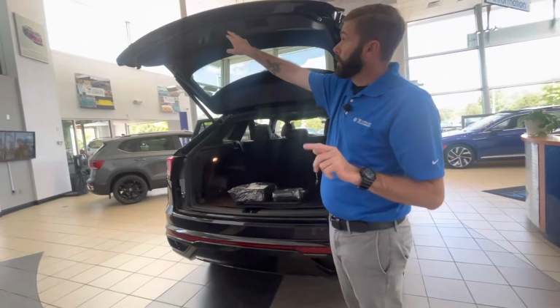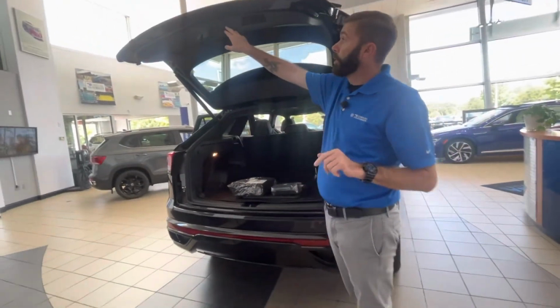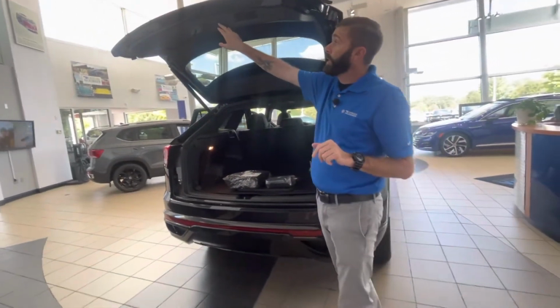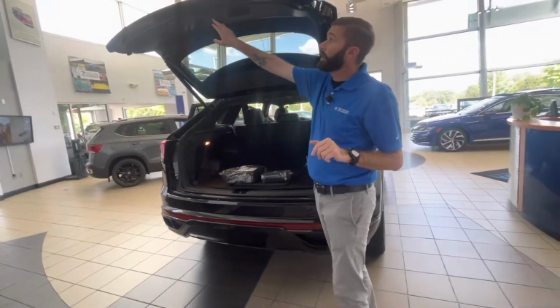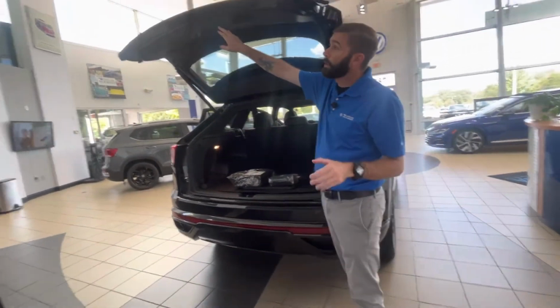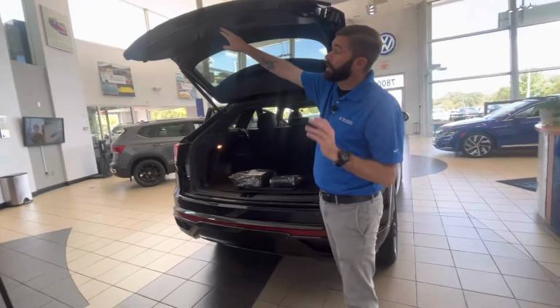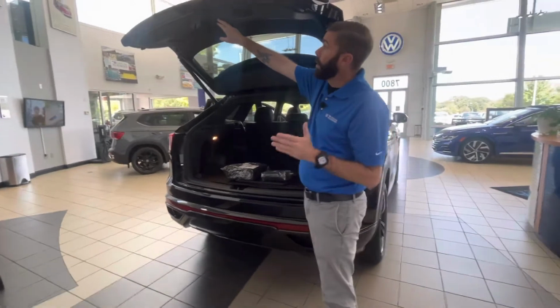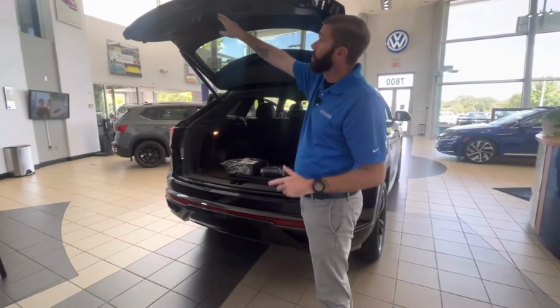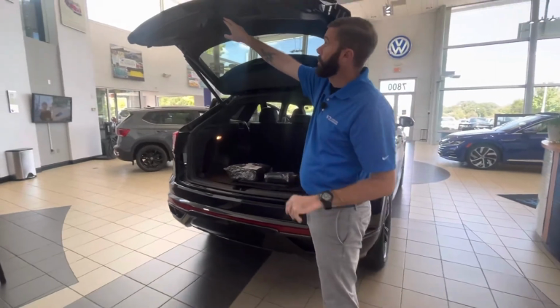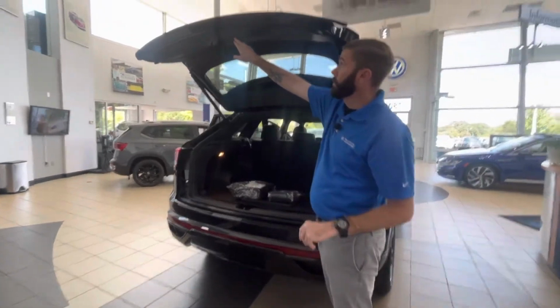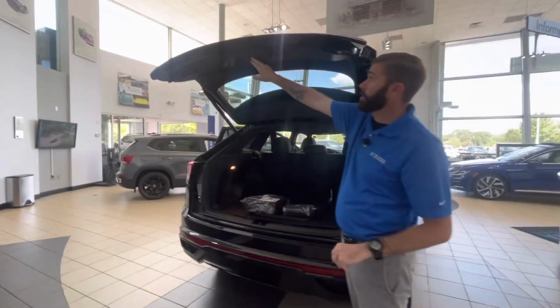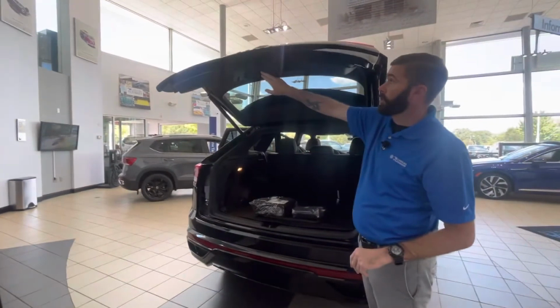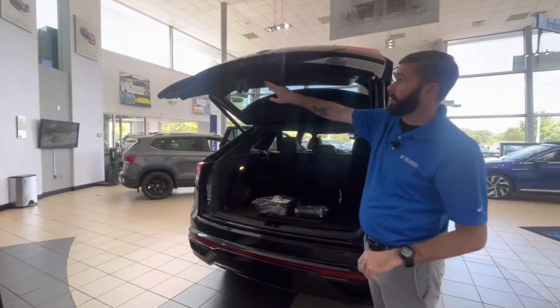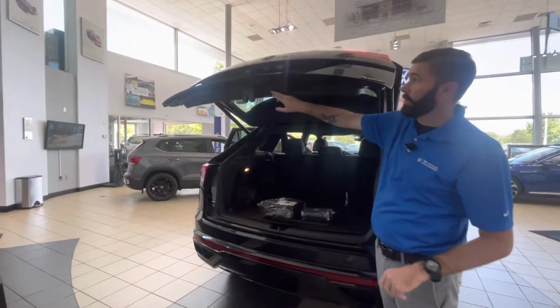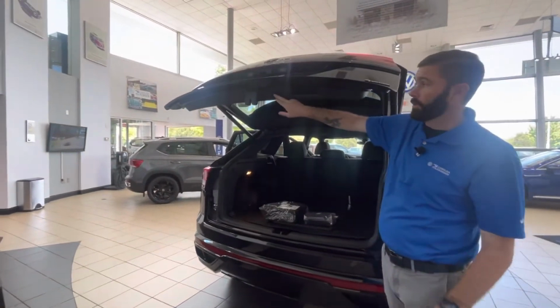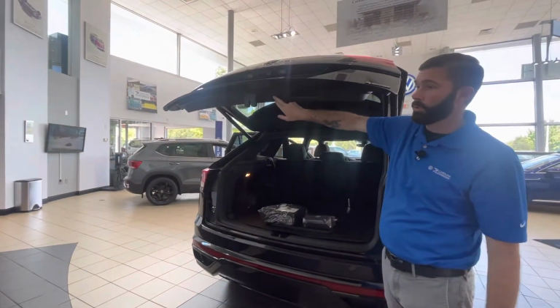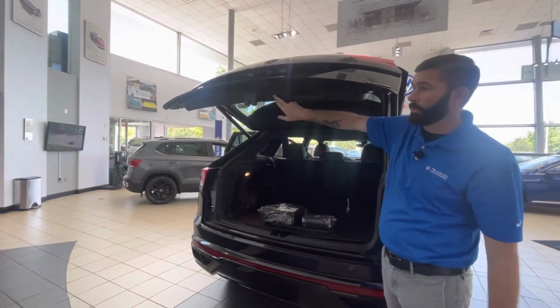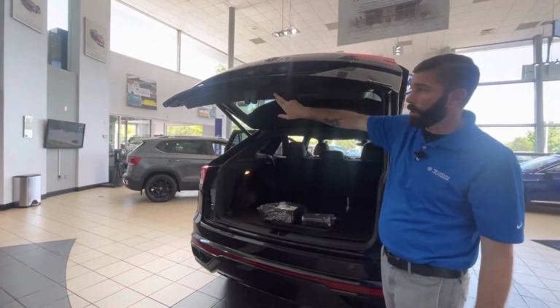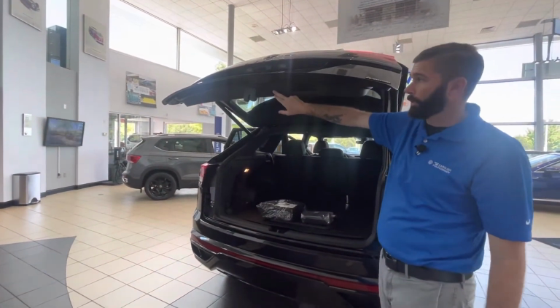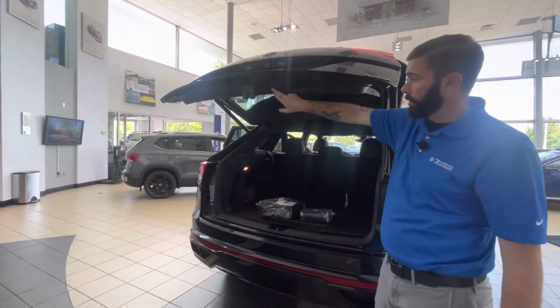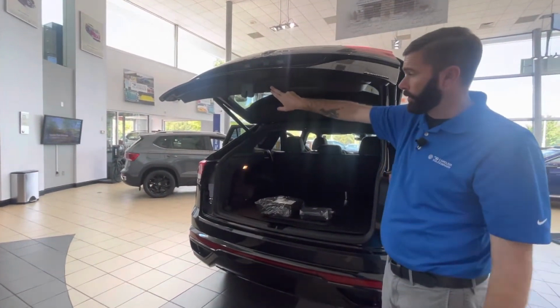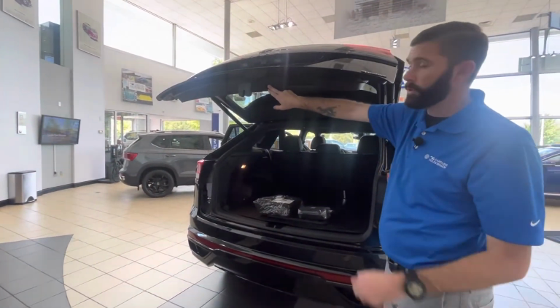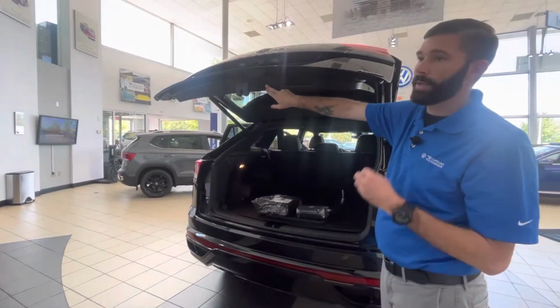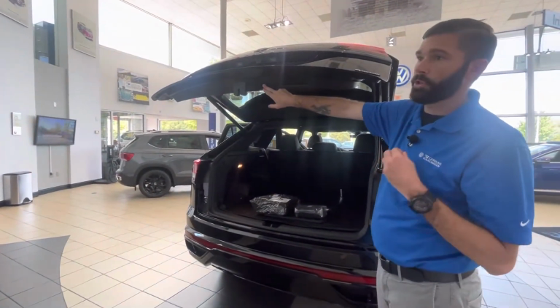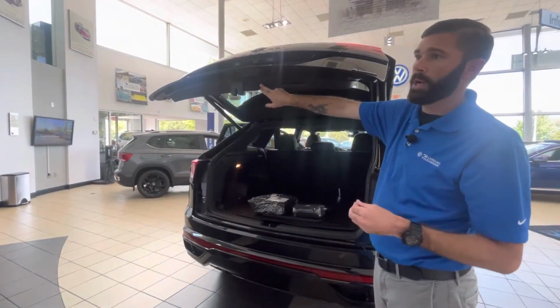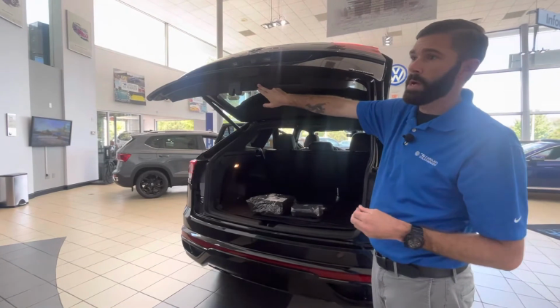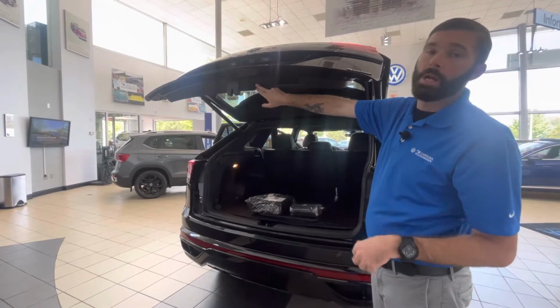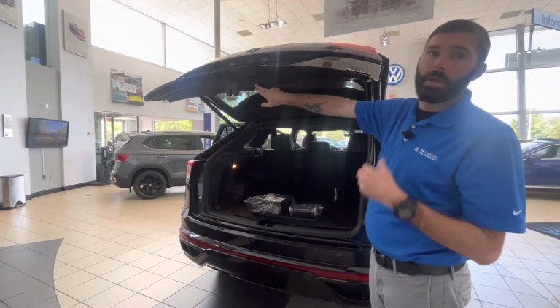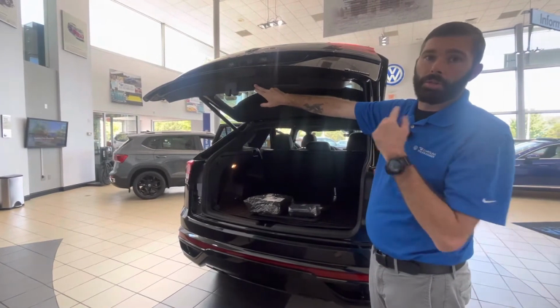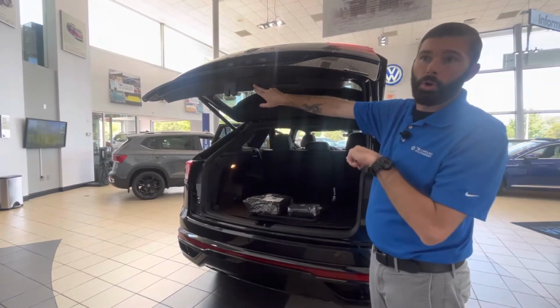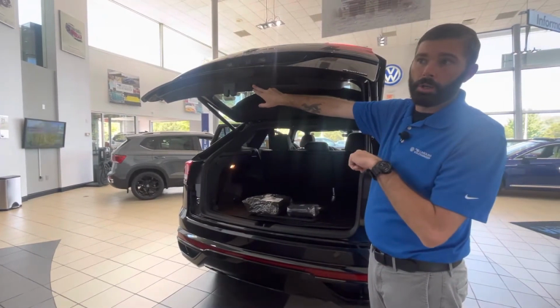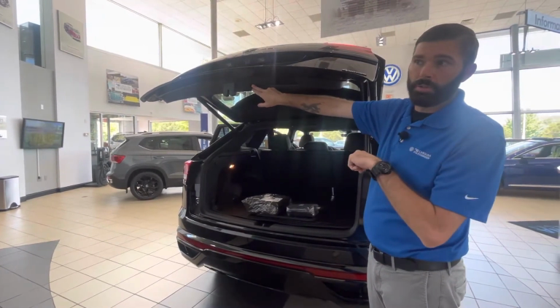If you're someone that isn't quite as tall, you can actually adjust the height on the liftgate too. If you lower it and hold that button in, you're going to hear a chime and then it's going to lock into position.